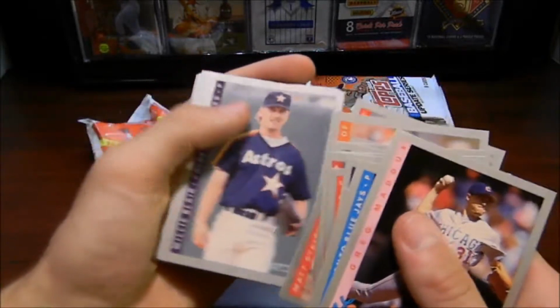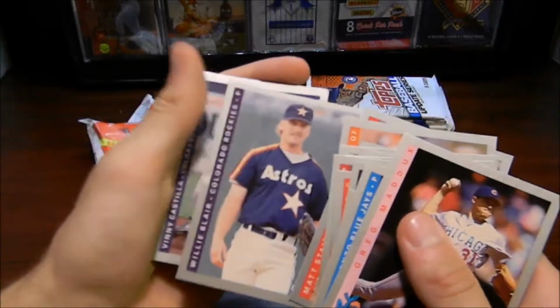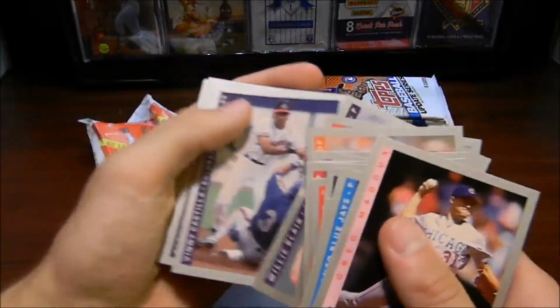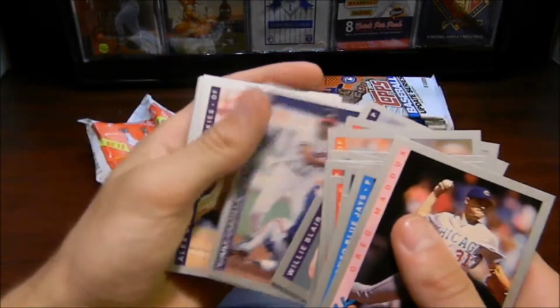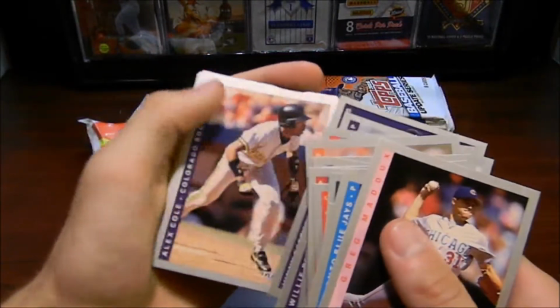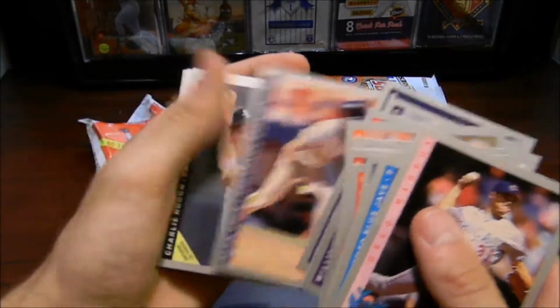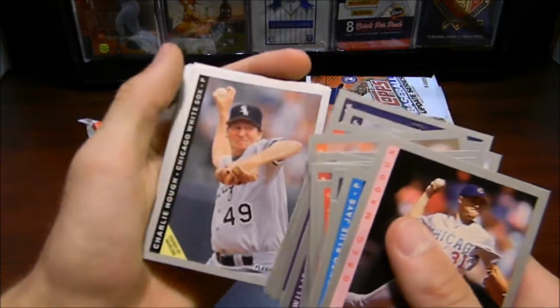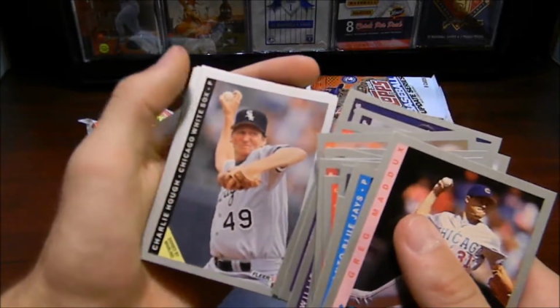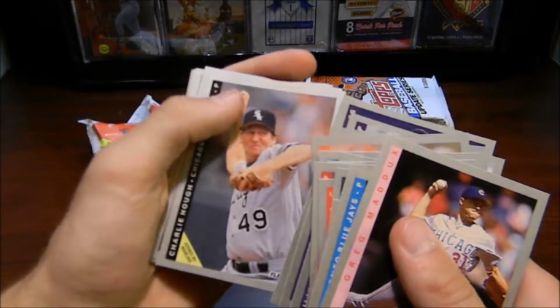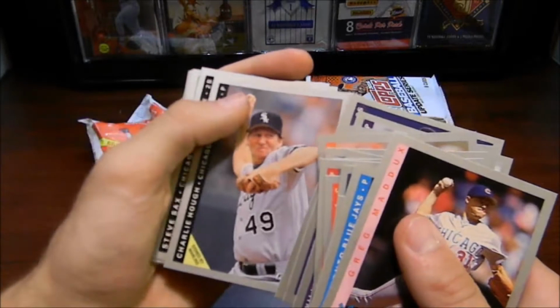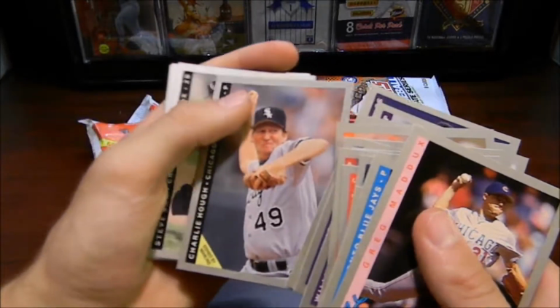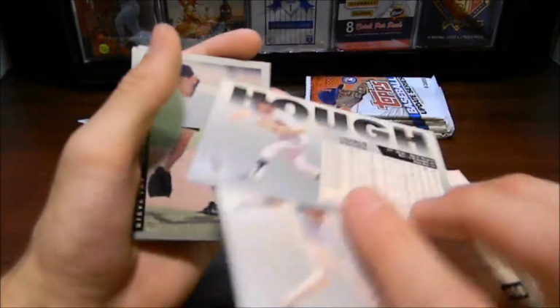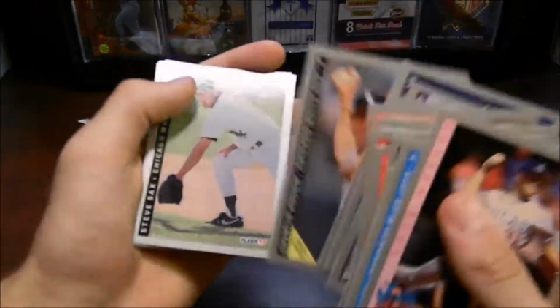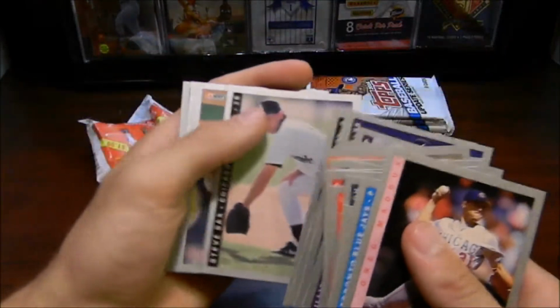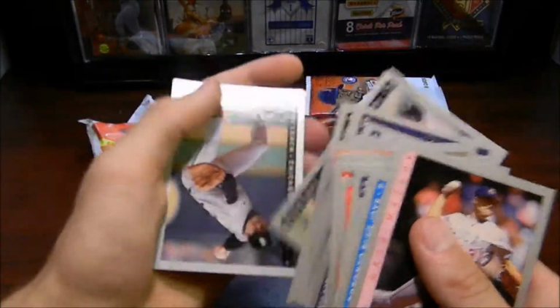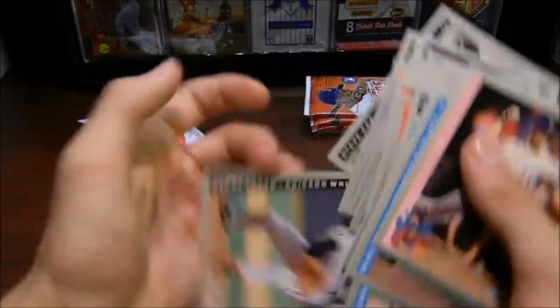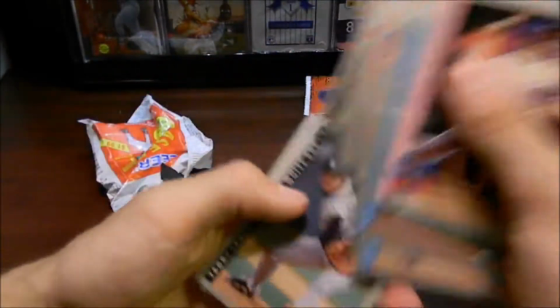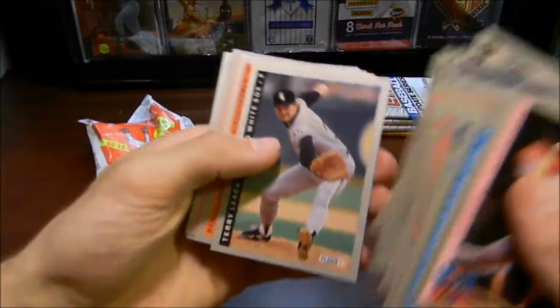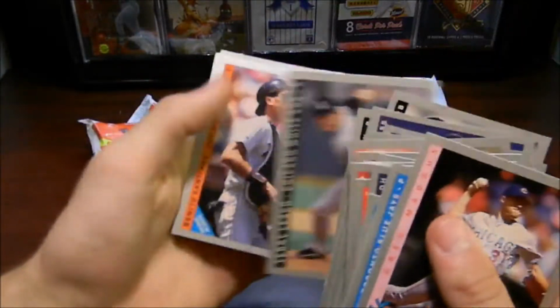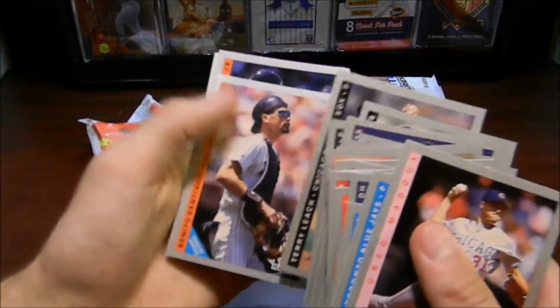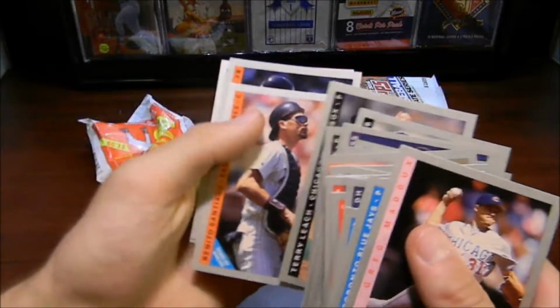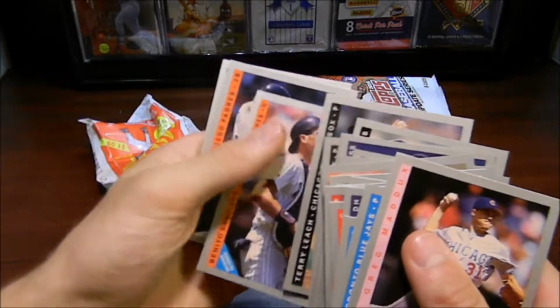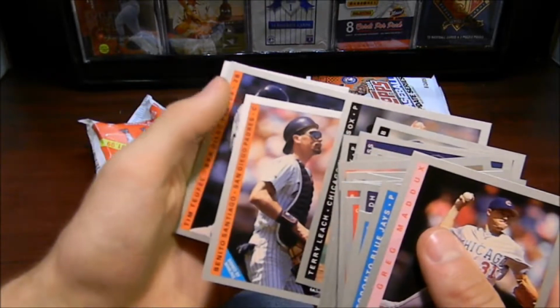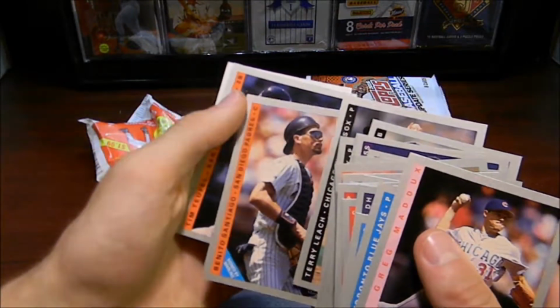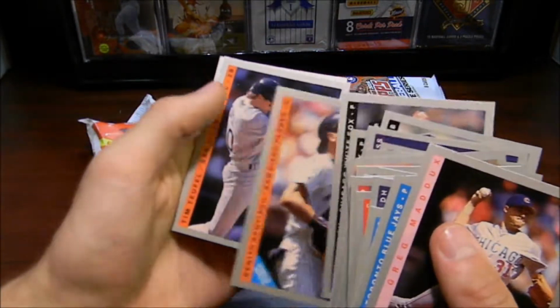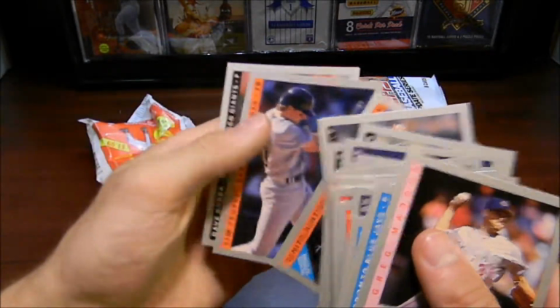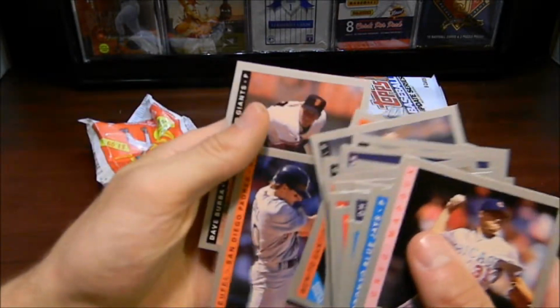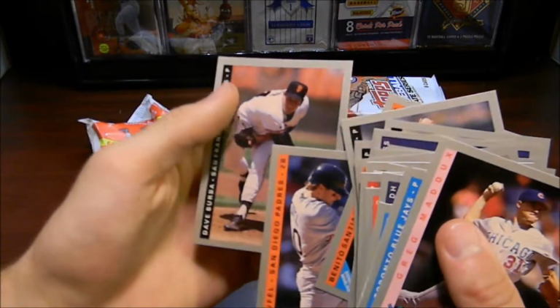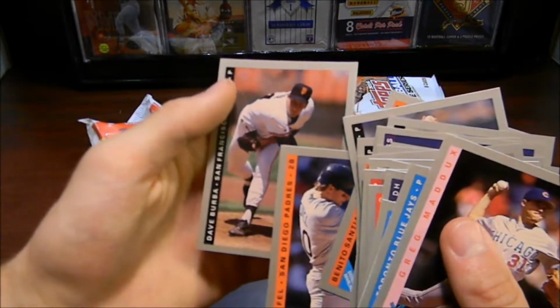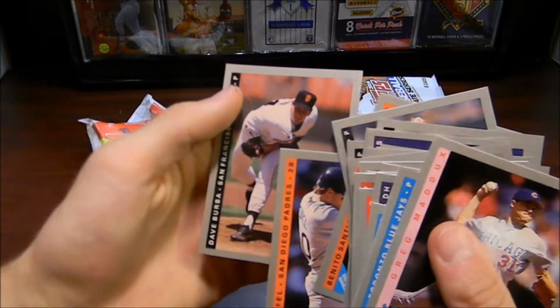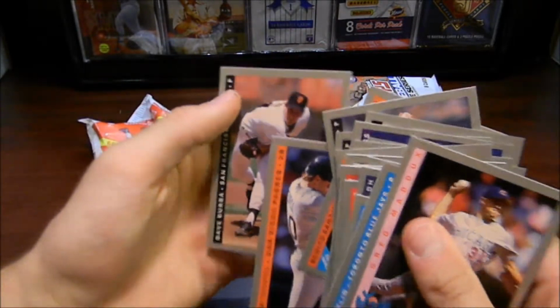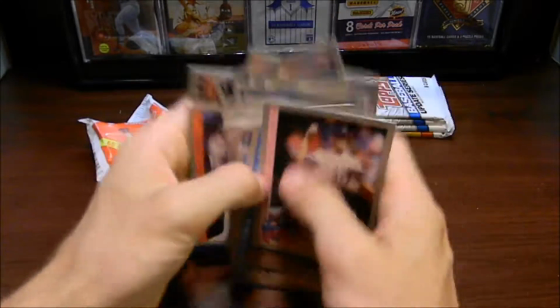Willie Blair. Vinny Castillo. Alex Cole. Charlie Hull. There we go — signed by Marlins. Steve Sachs. Terry Leach — signed by Marlins again, for Benito Santiago. Tim Tufel. And Dave Berba.